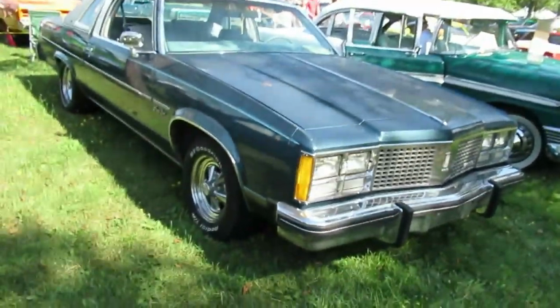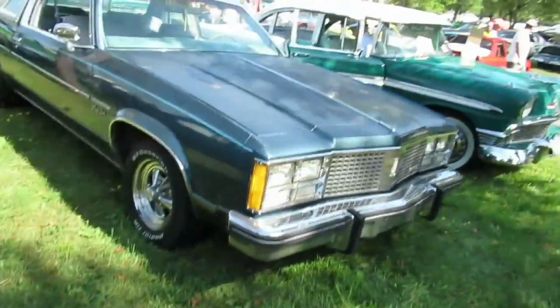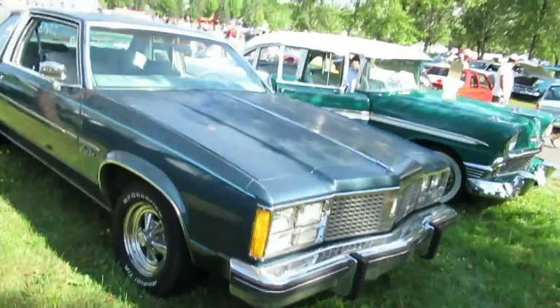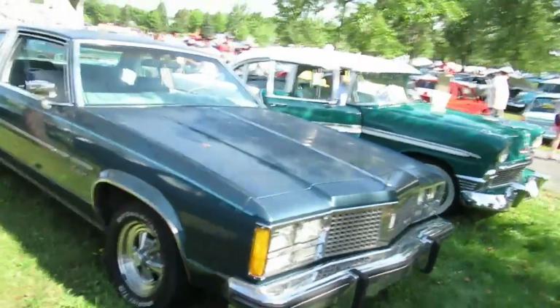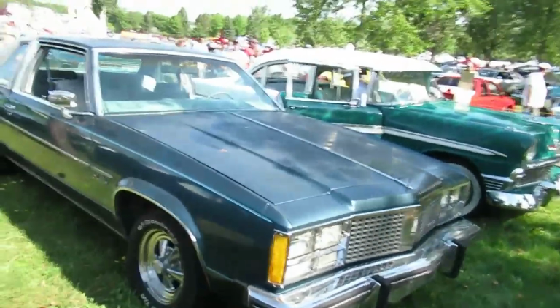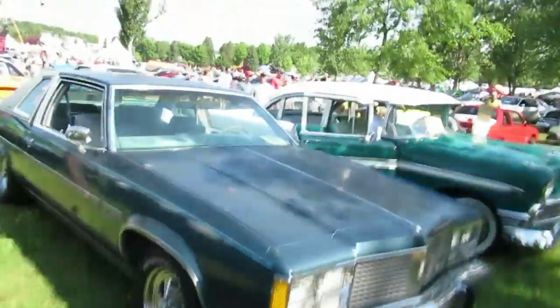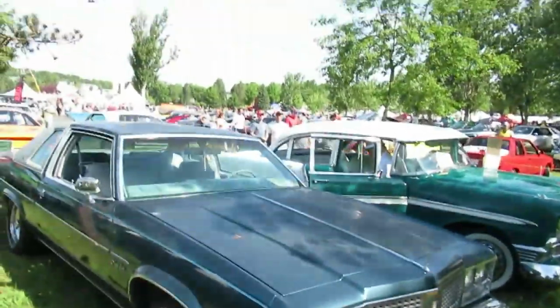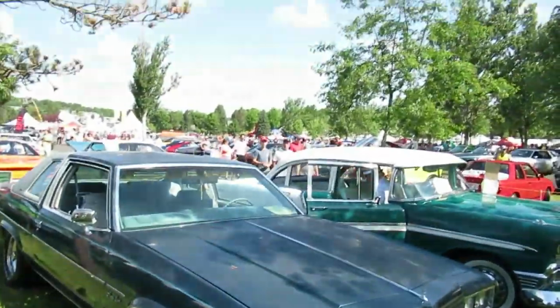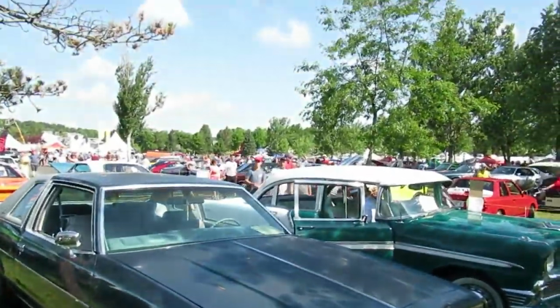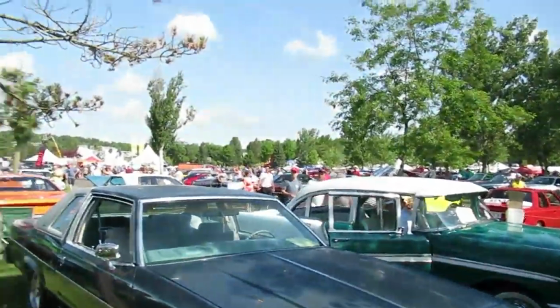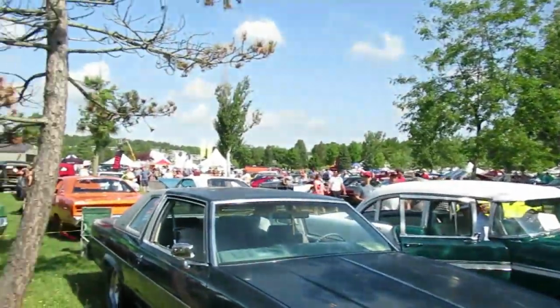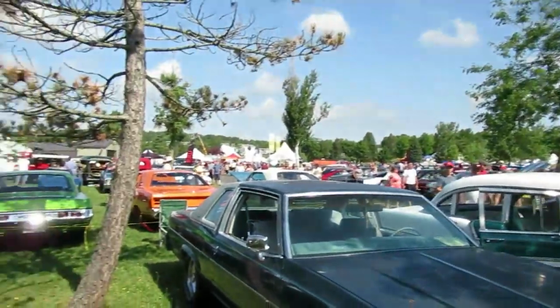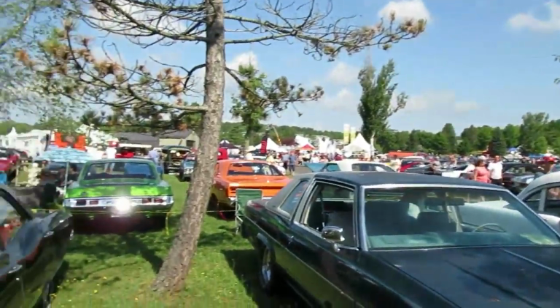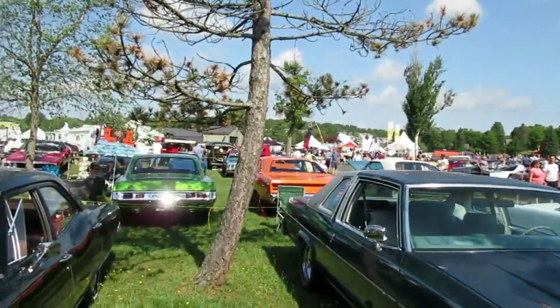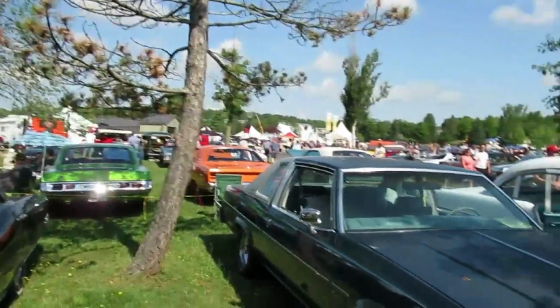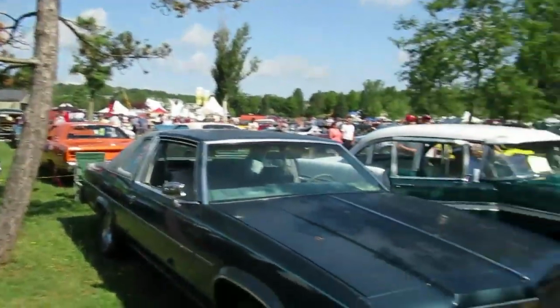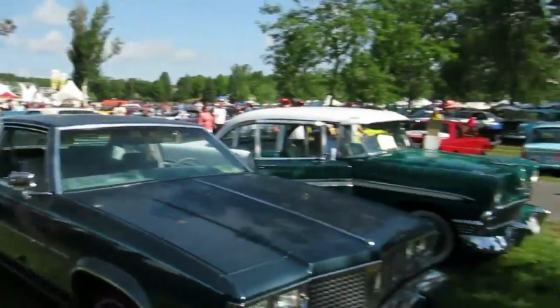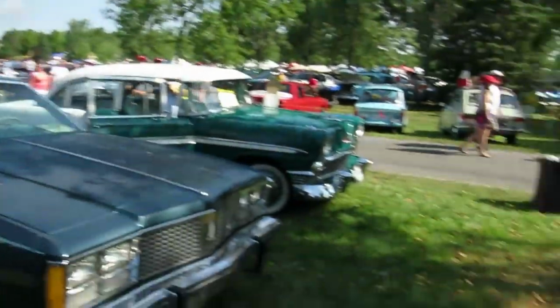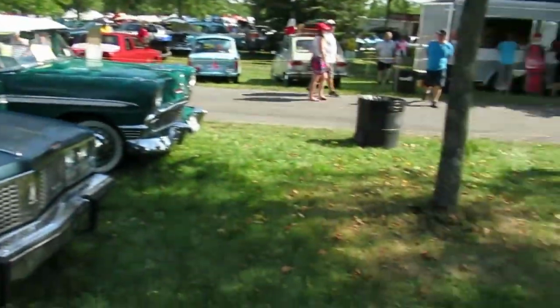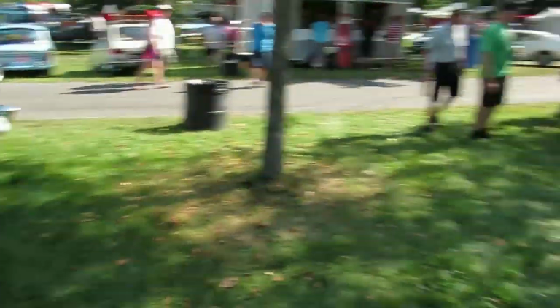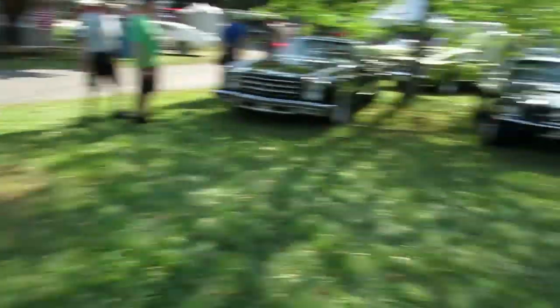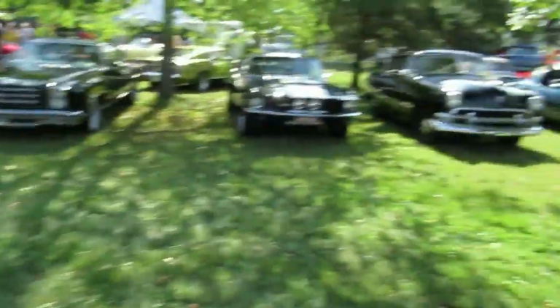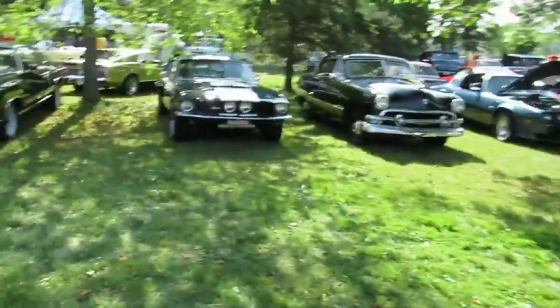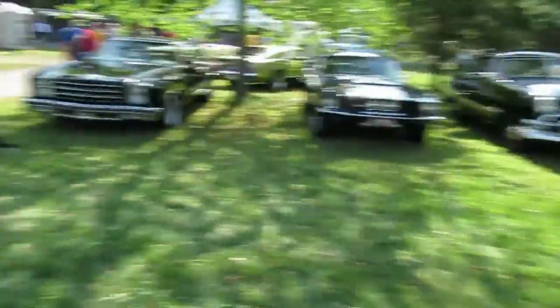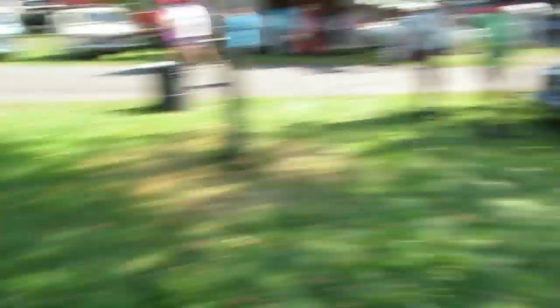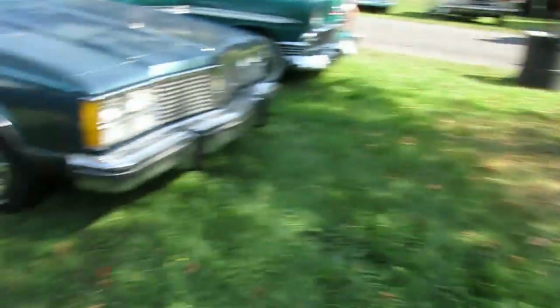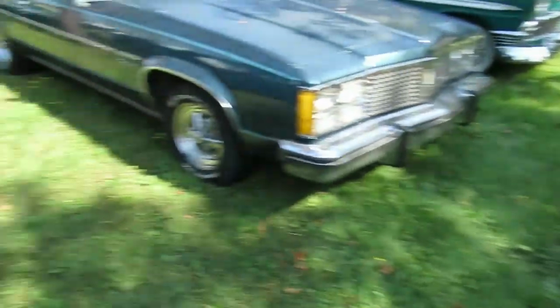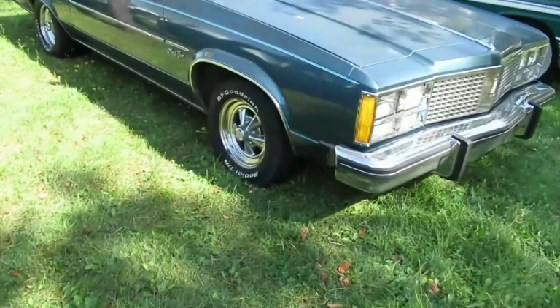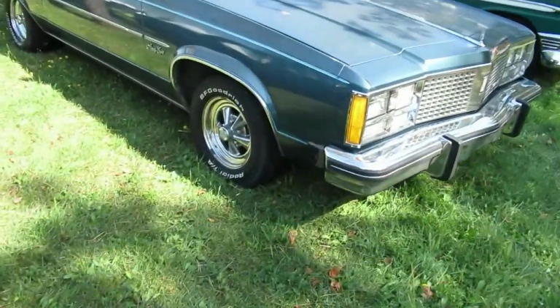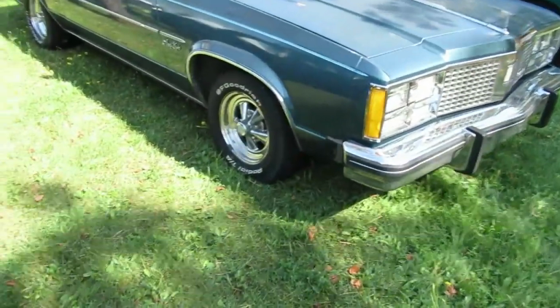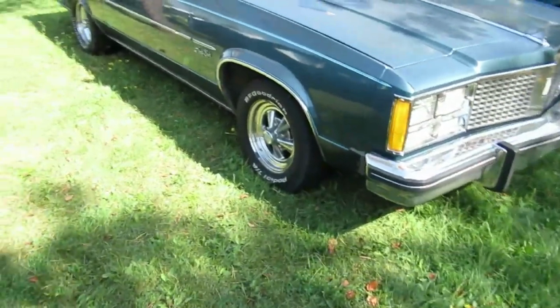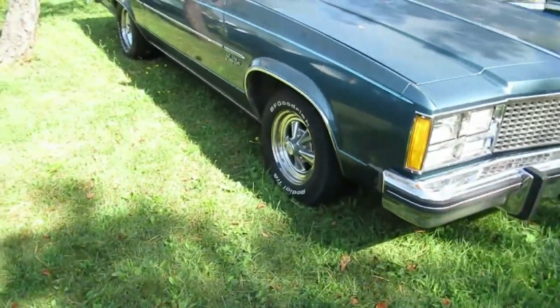We're here at Granby International here in Granby, Quebec, Canada. Another outstanding turnout, great weather so far. Chance of showers and thunderstorms this afternoon.